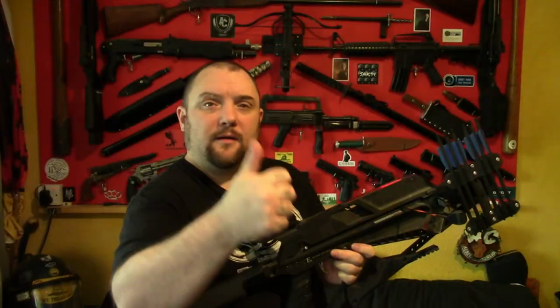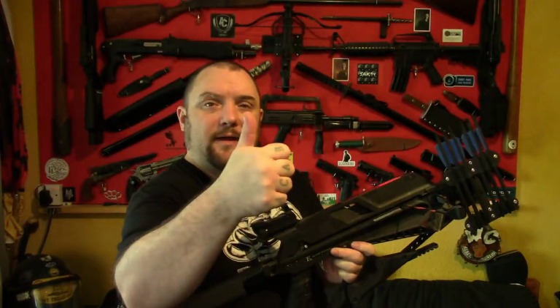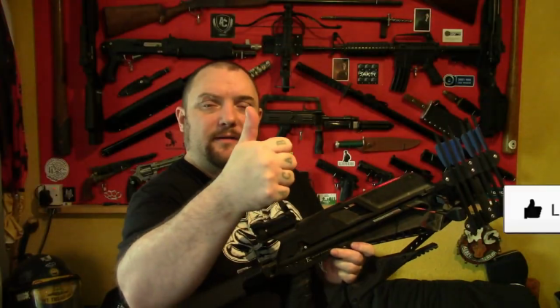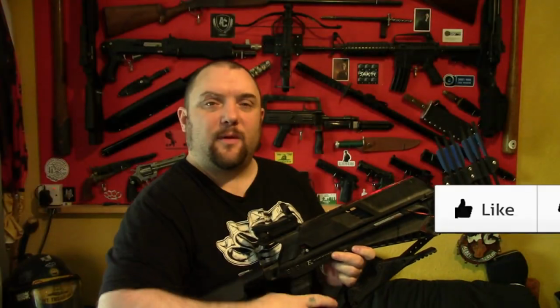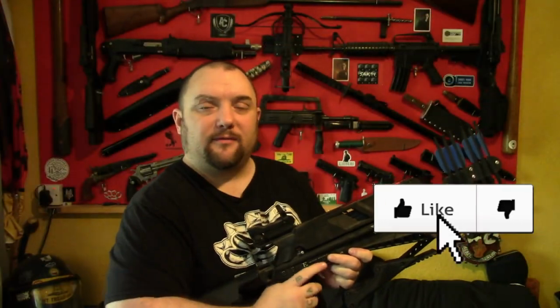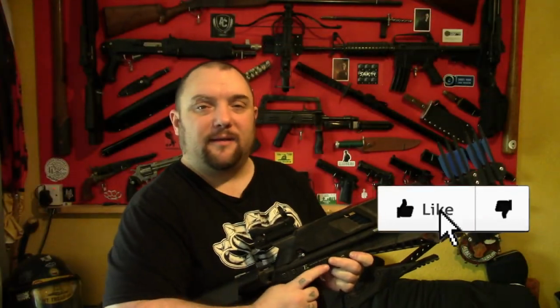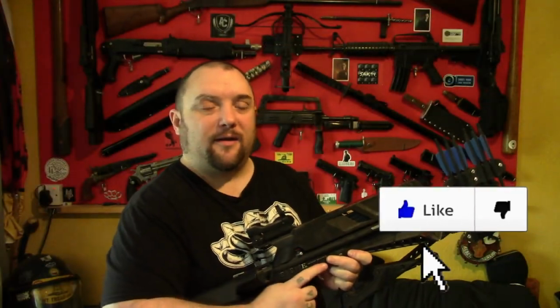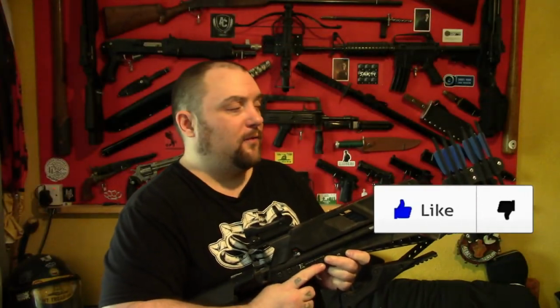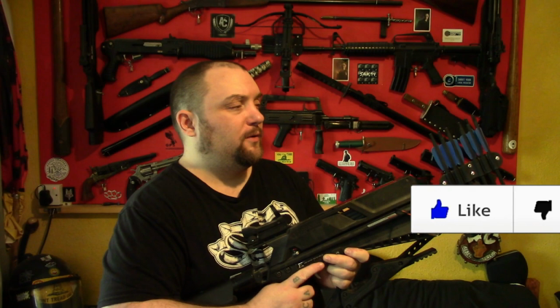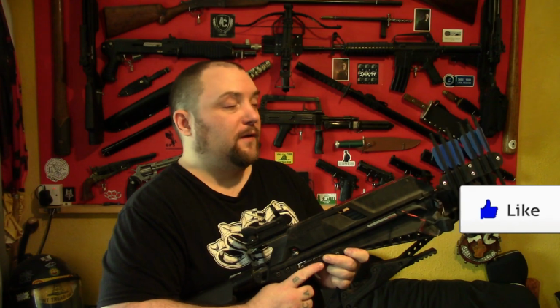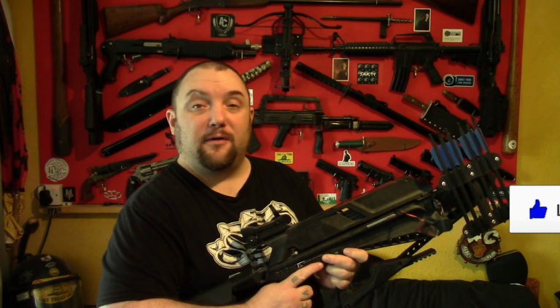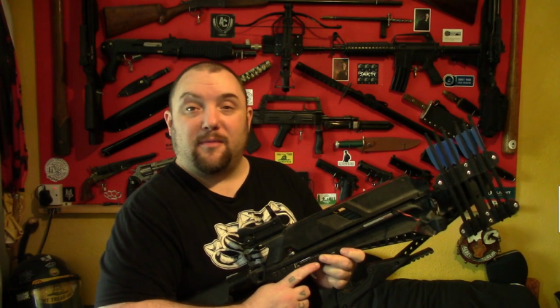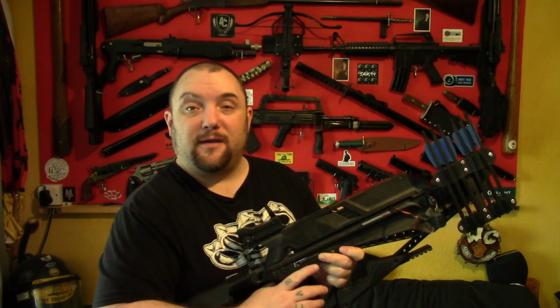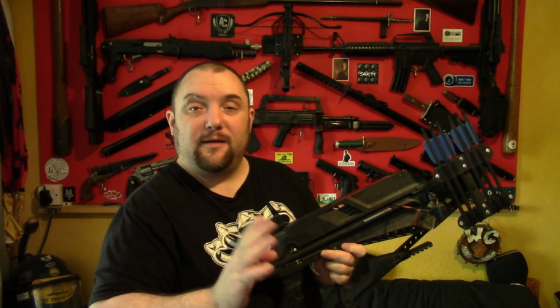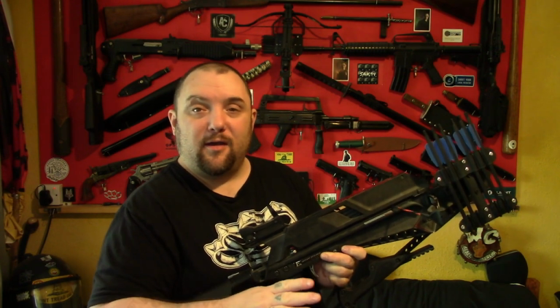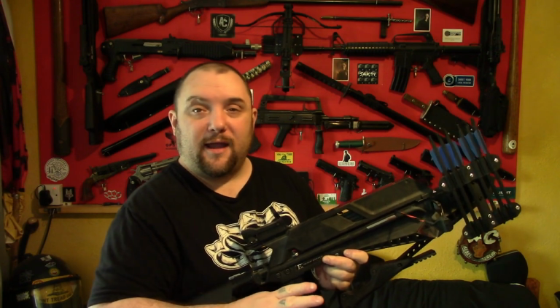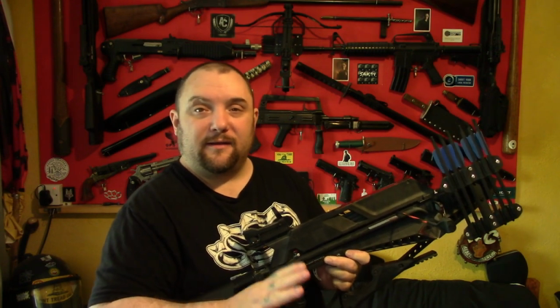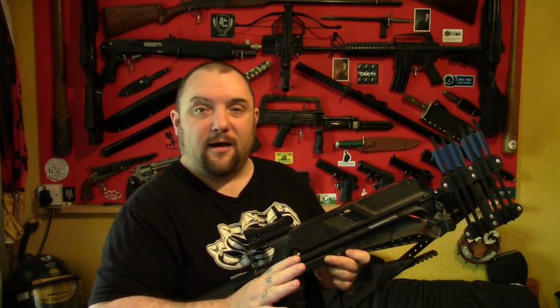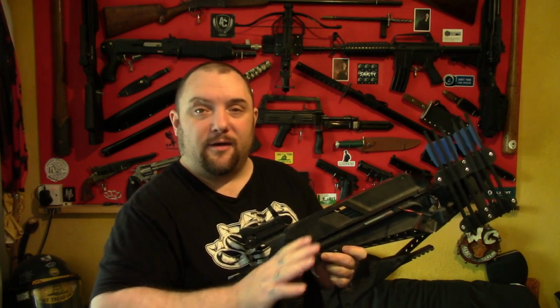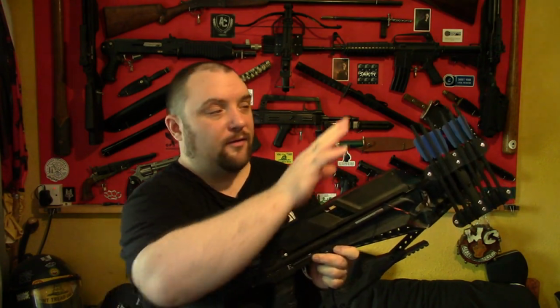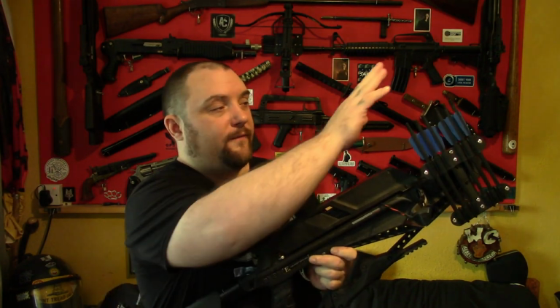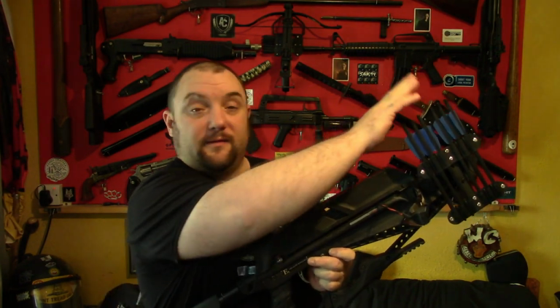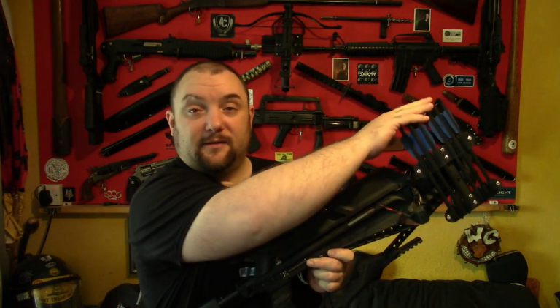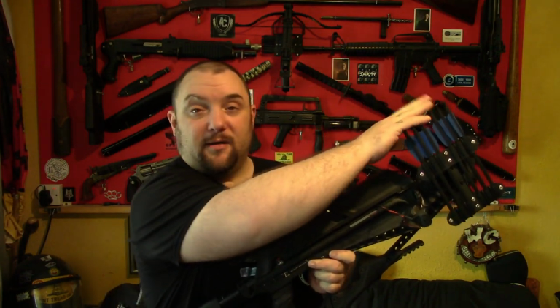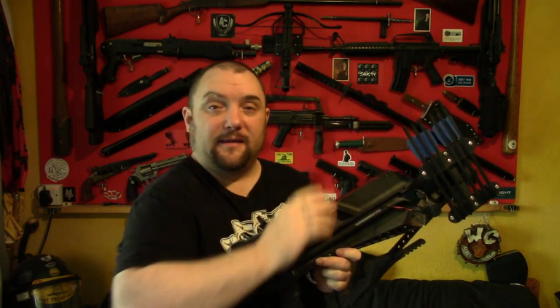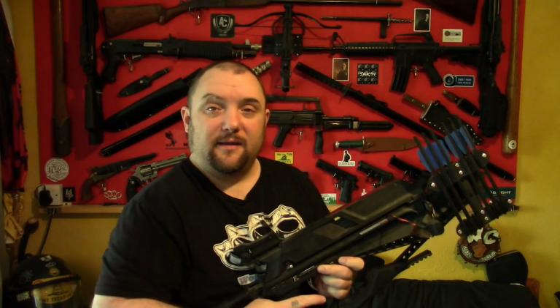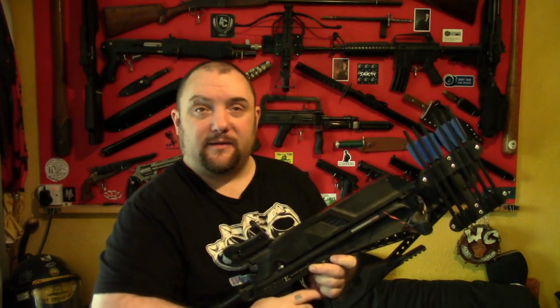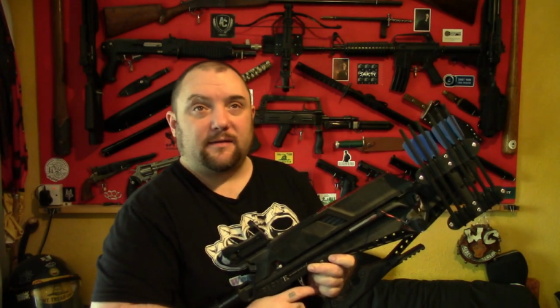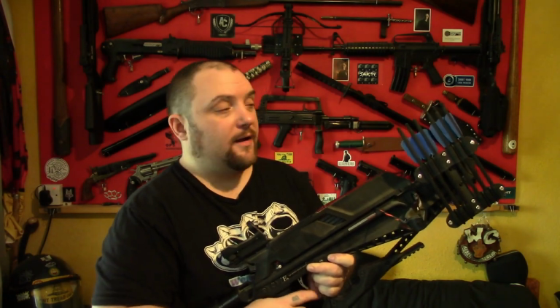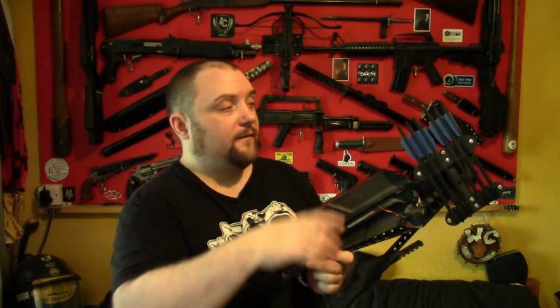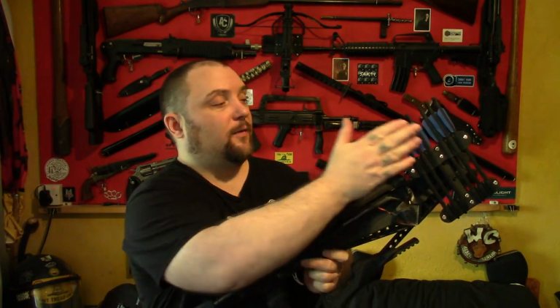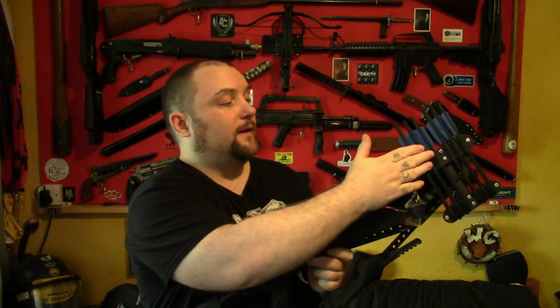Right everyone, Weapon Collector here. I thought I would do a video on my Cobra Adder and R9 quiver system that I make. I've never actually done a video on these.